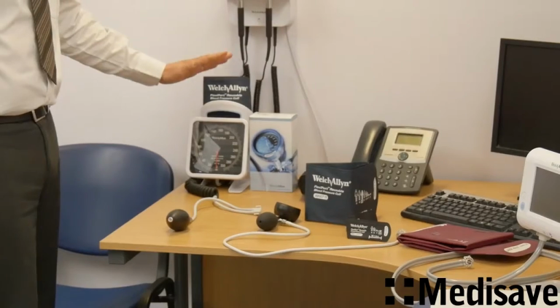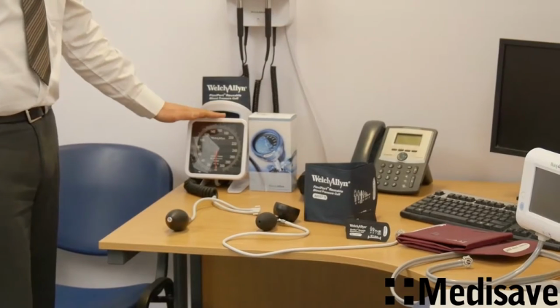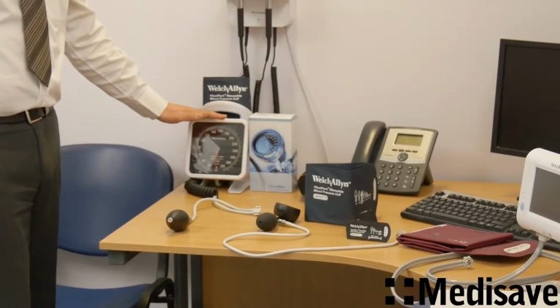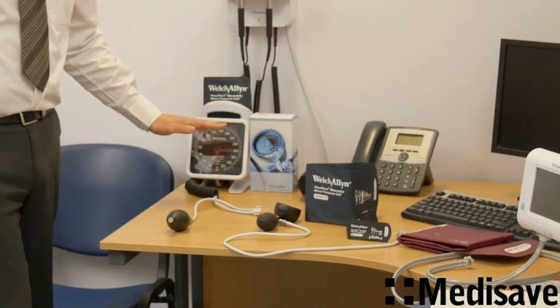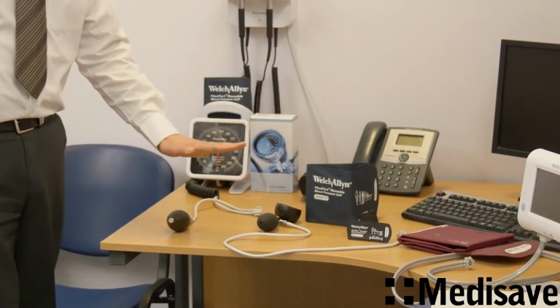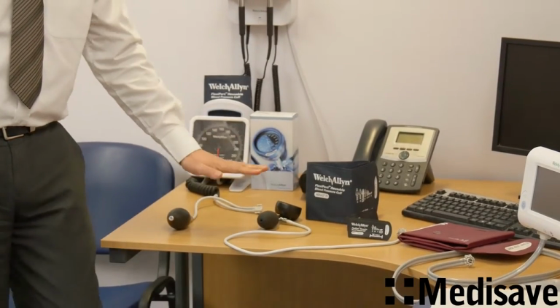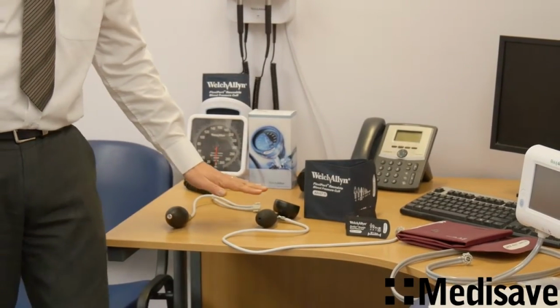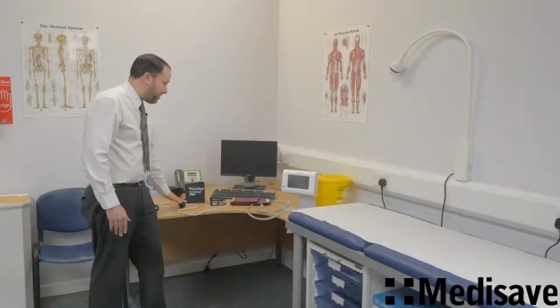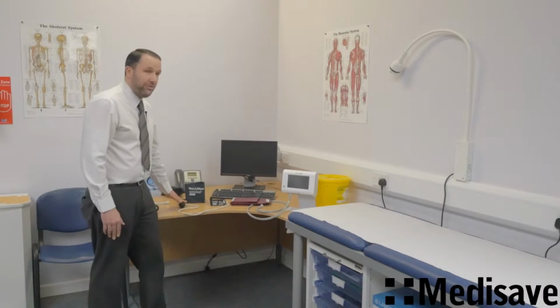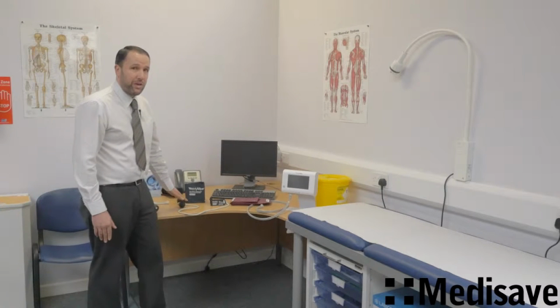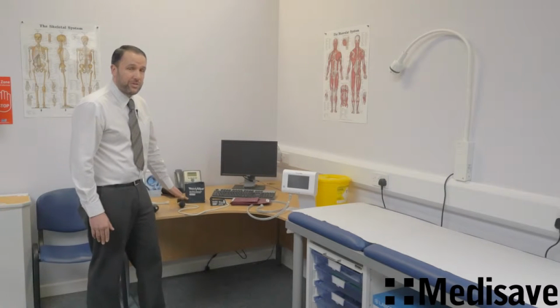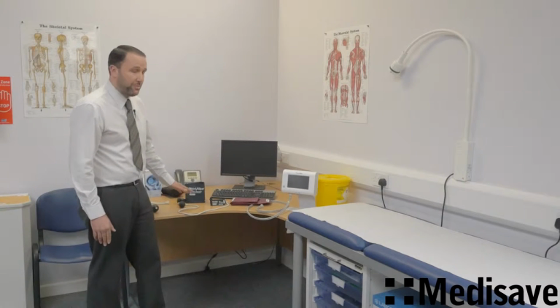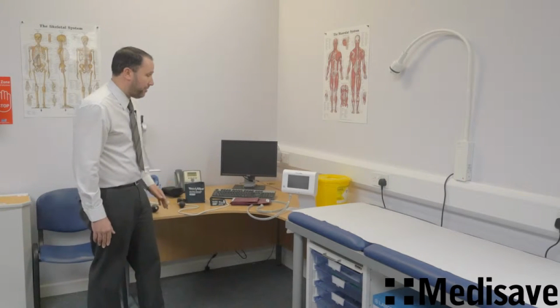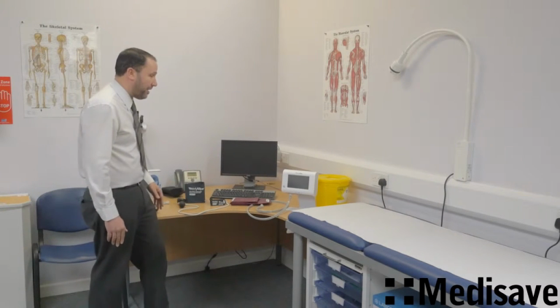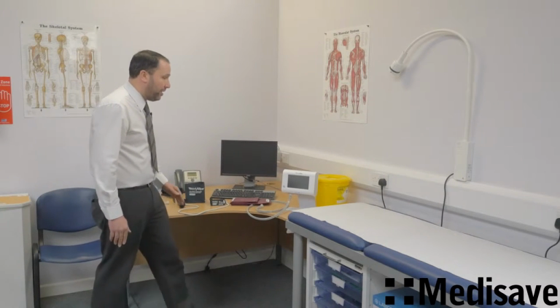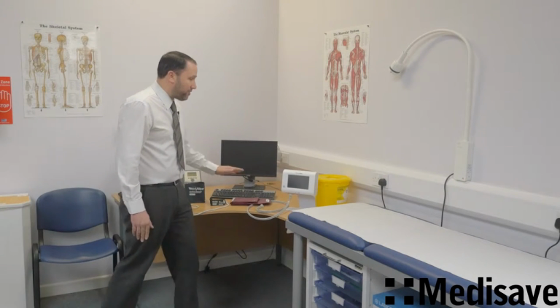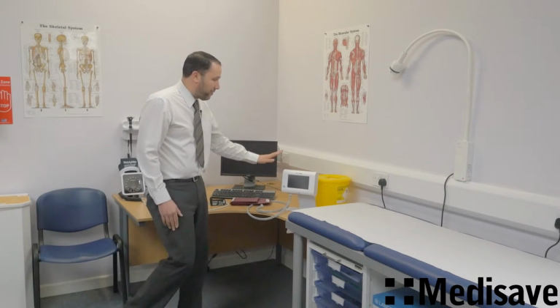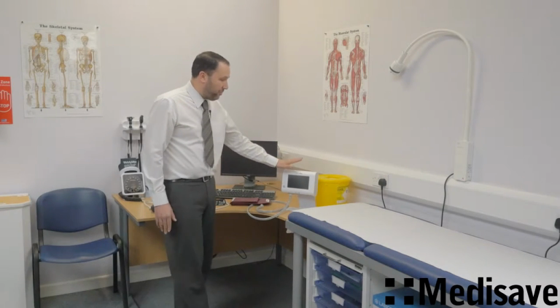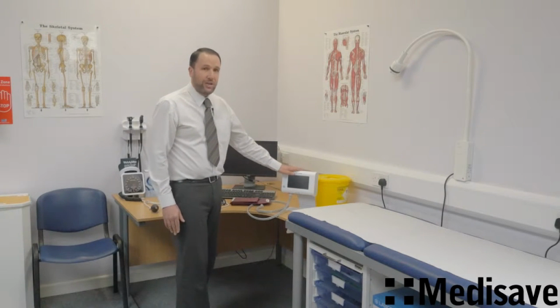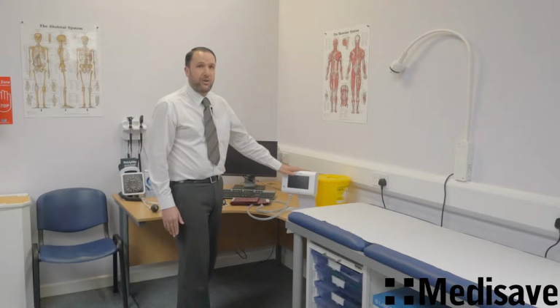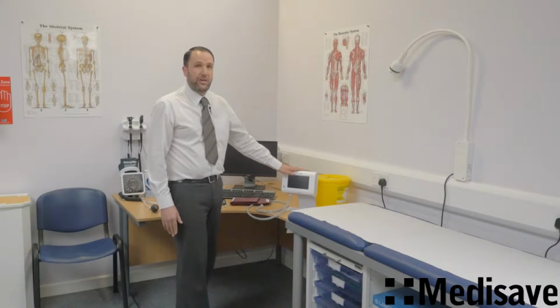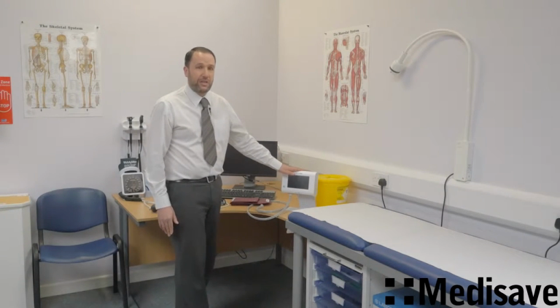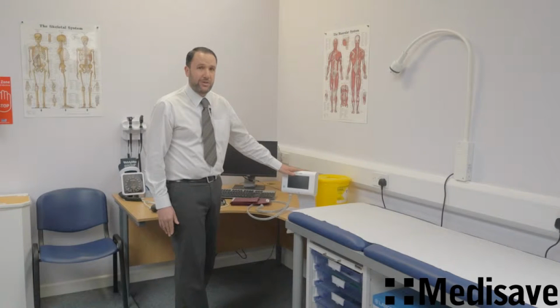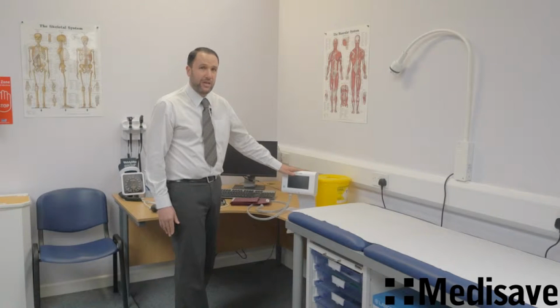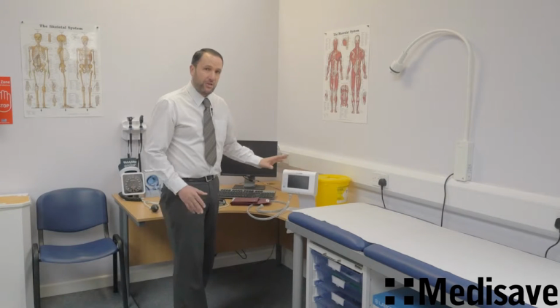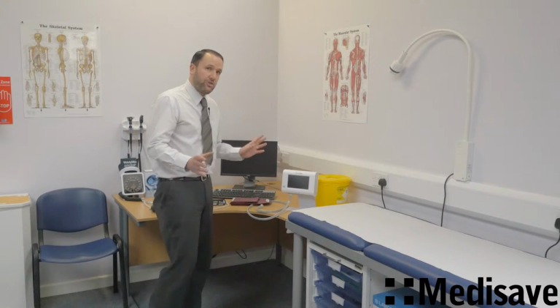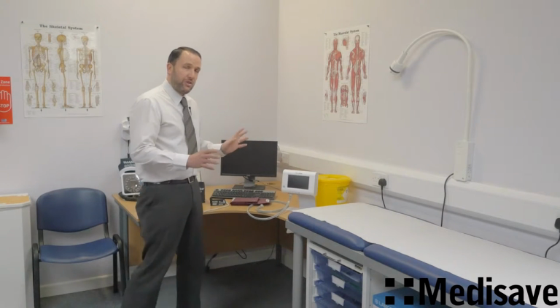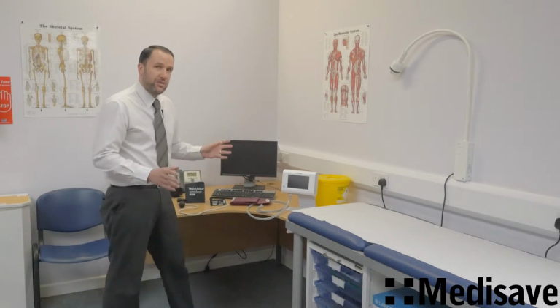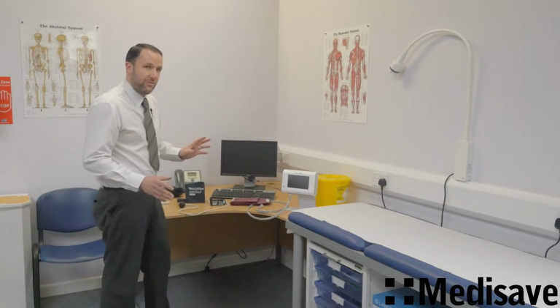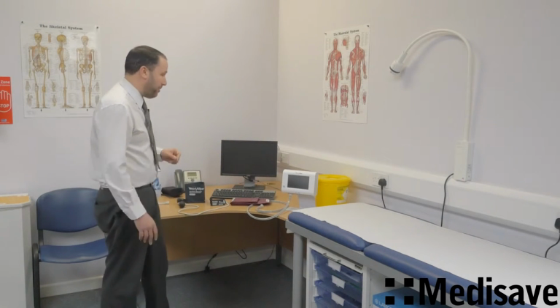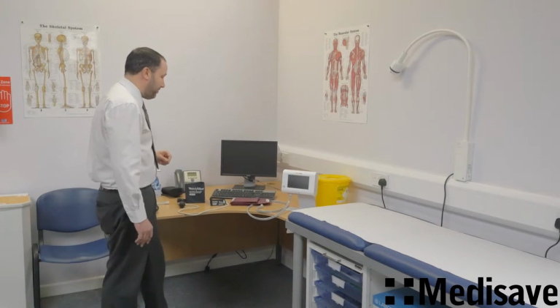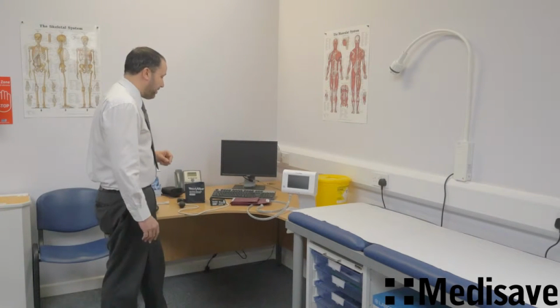We've got the Maxi Stable, we have the DS54 here which is the most popular within the range. We also have one of the new Welch Allyn Connex vital signs monitors, which shows you the universal kind of capability of this product.